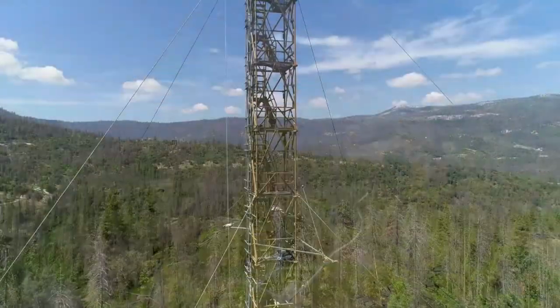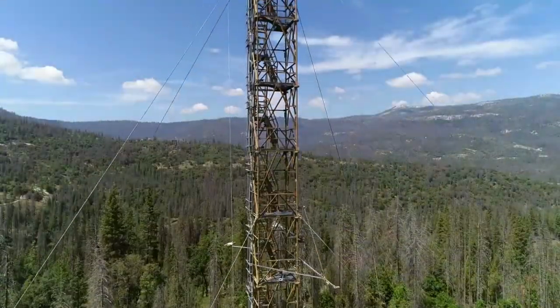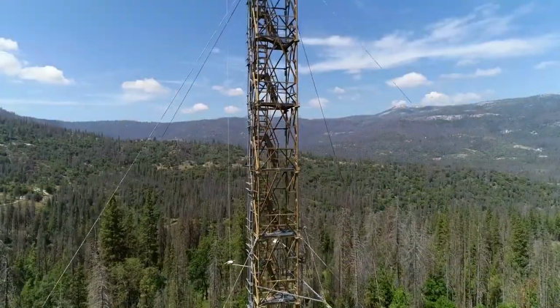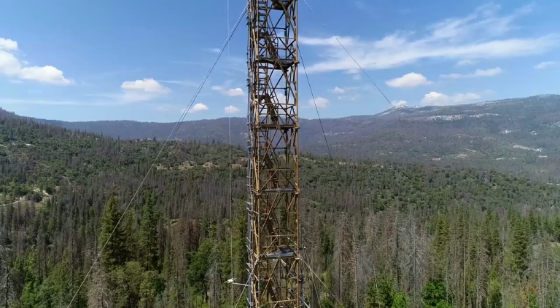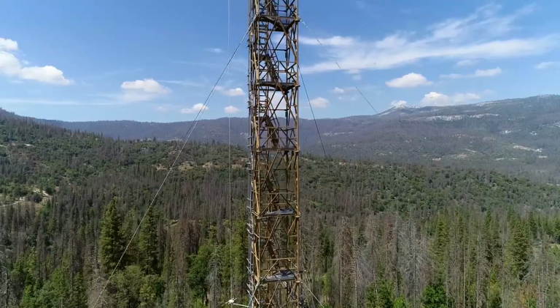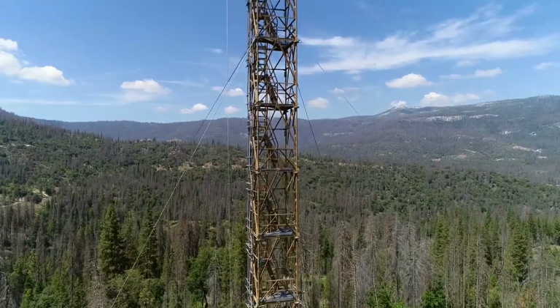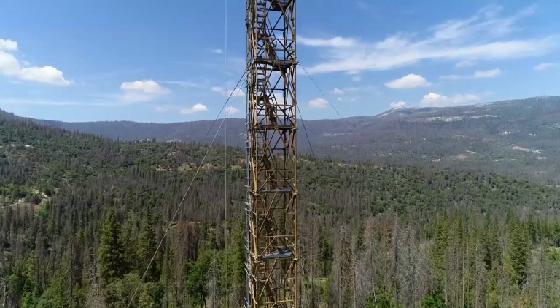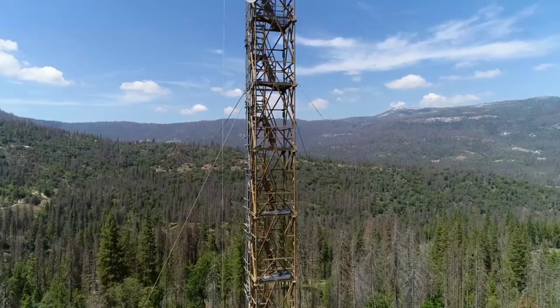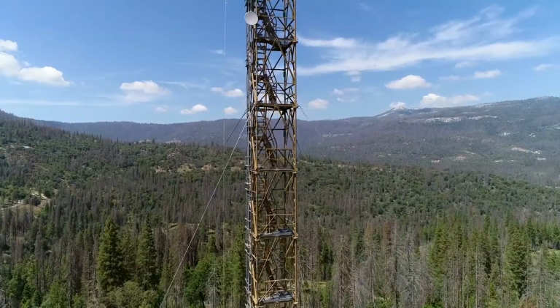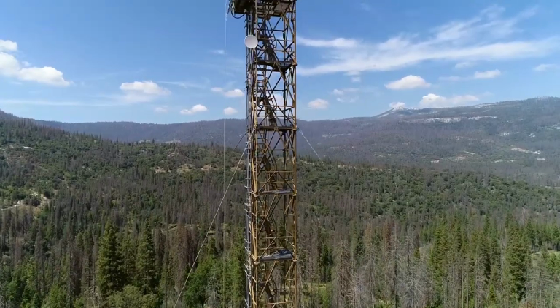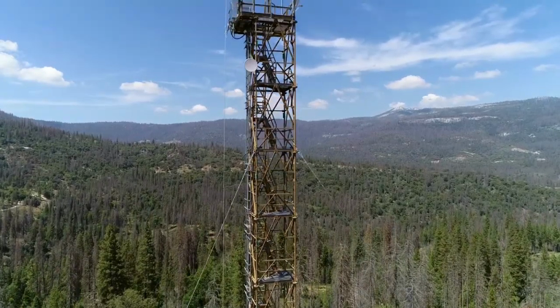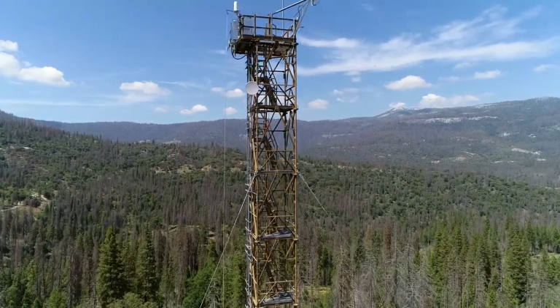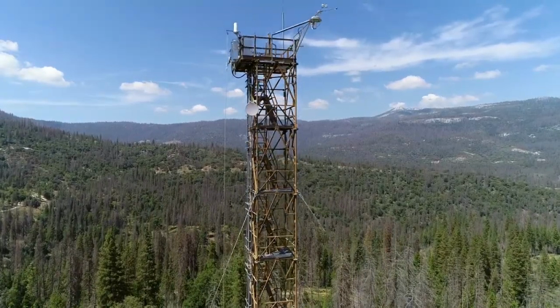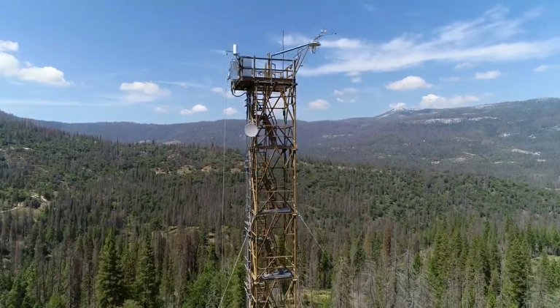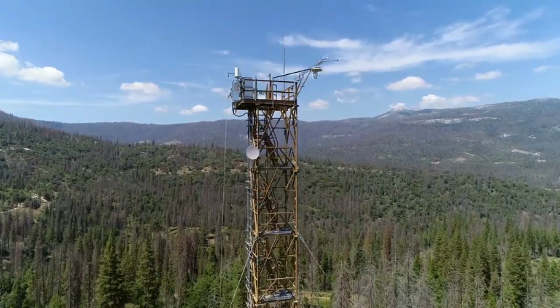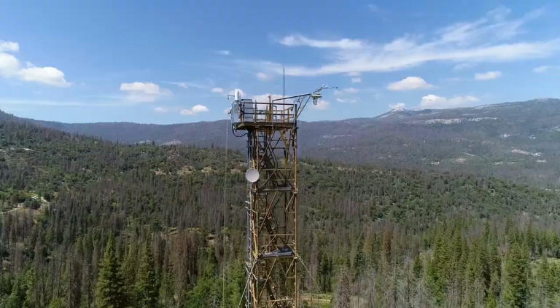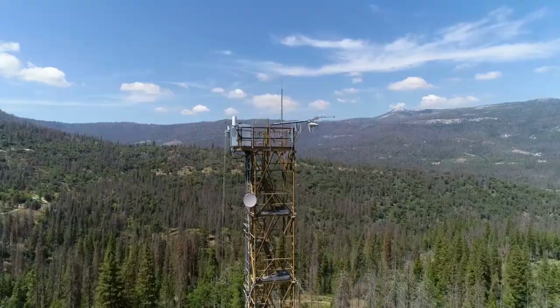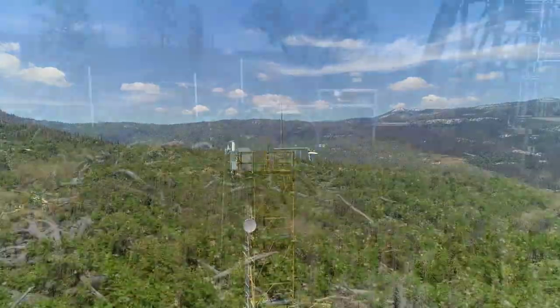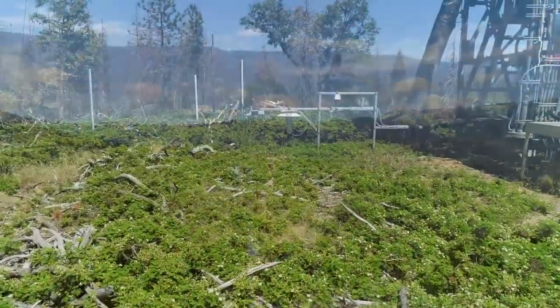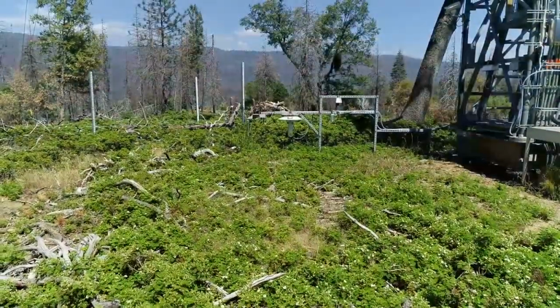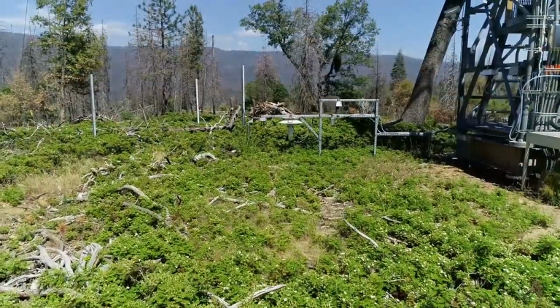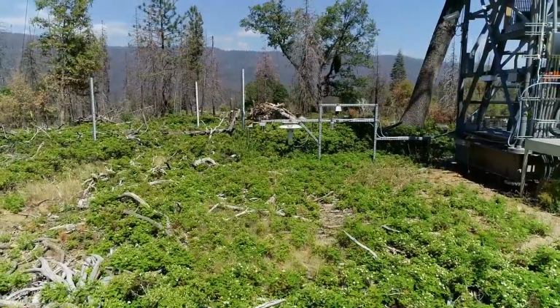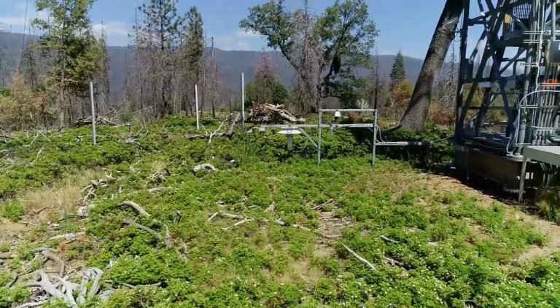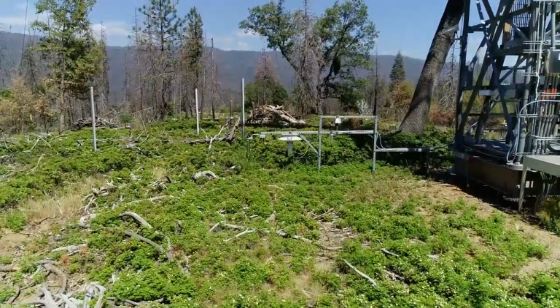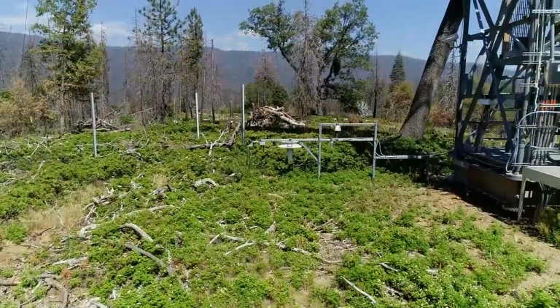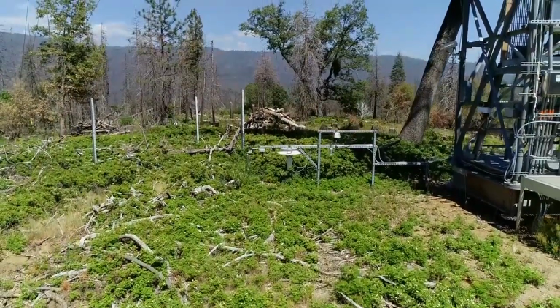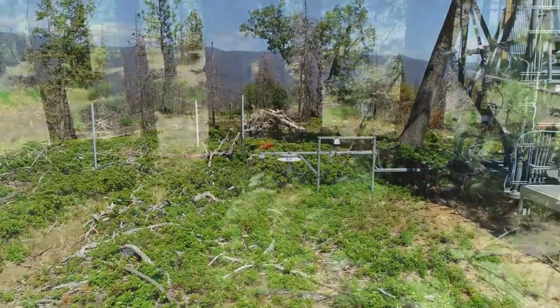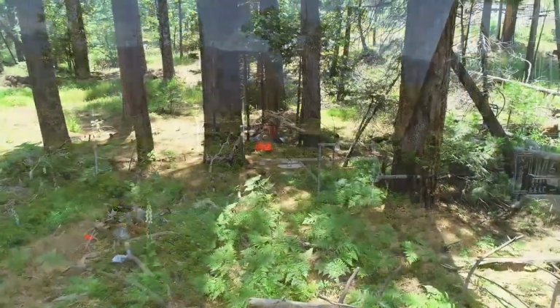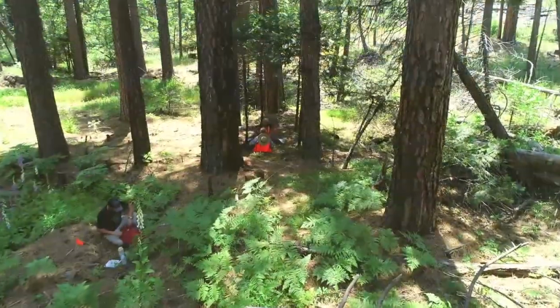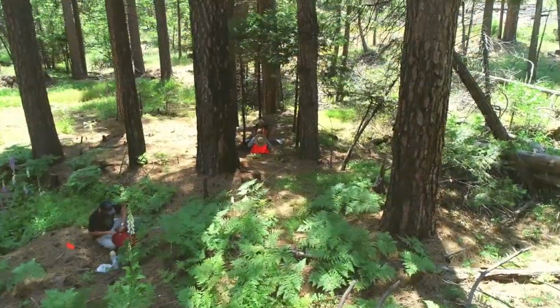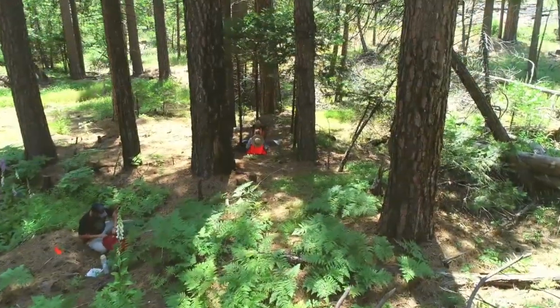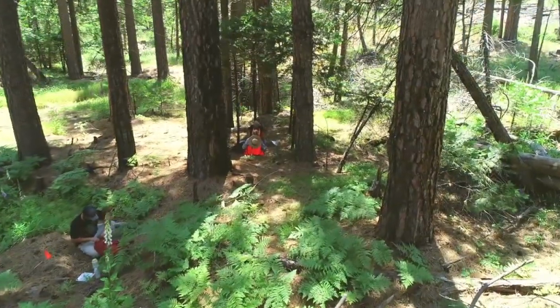At the core of the site stands a 171-foot tall flux tower that collects physical and chemical properties of the atmosphere and related processes. Soaproot Saddle also hosts an array of sensor measurements along with field observations collected by highly trained NEON staff.